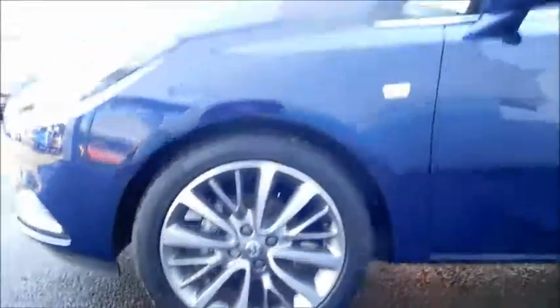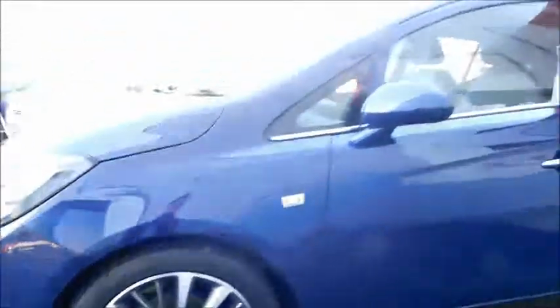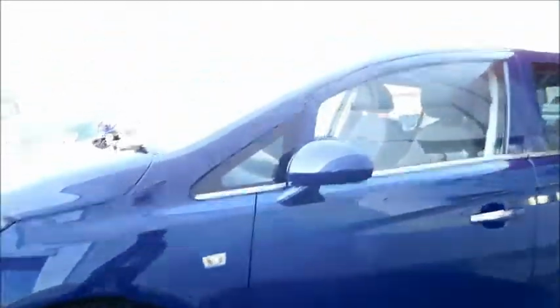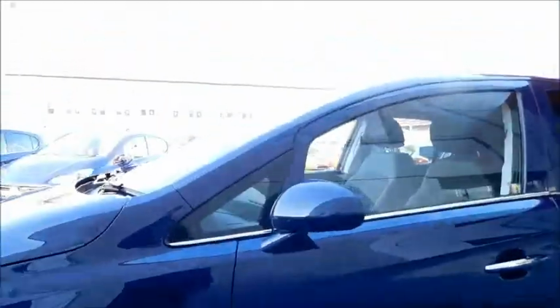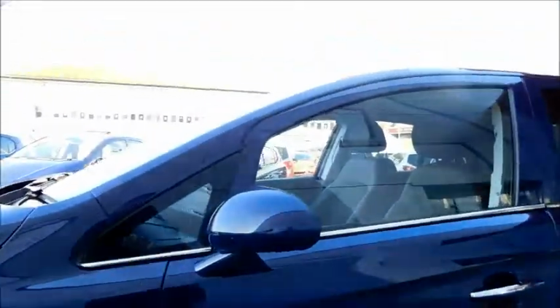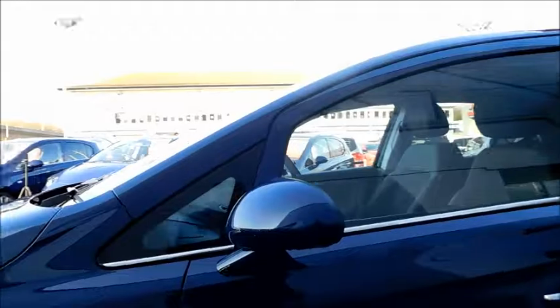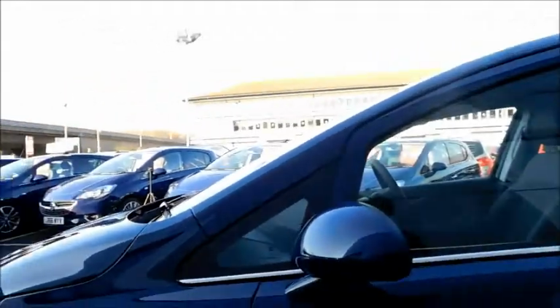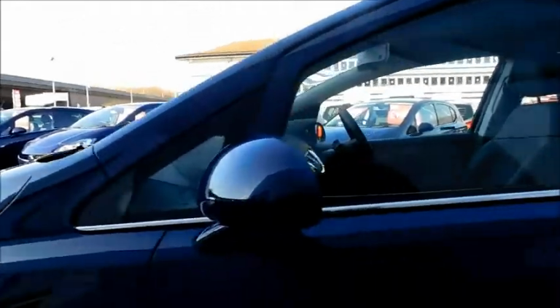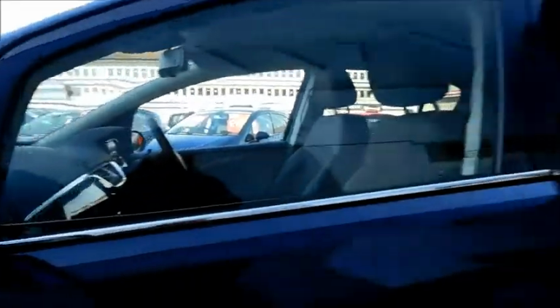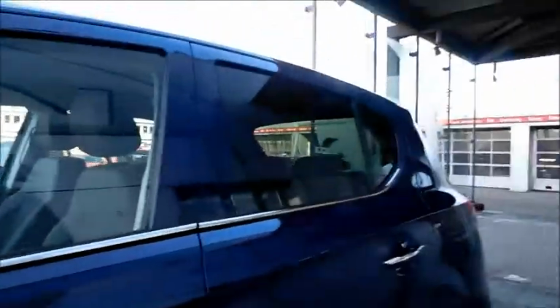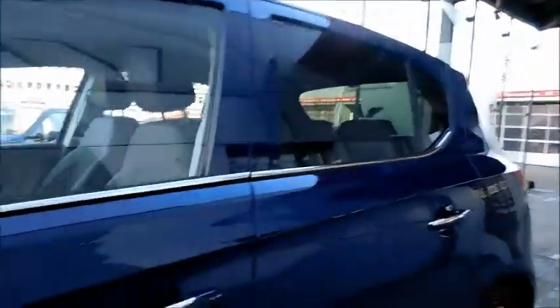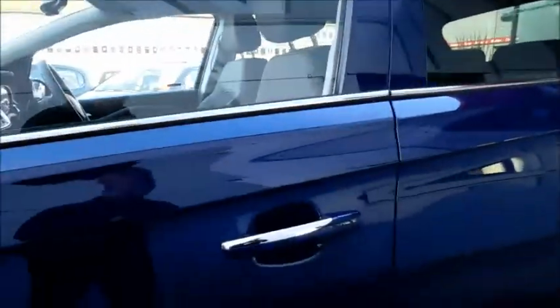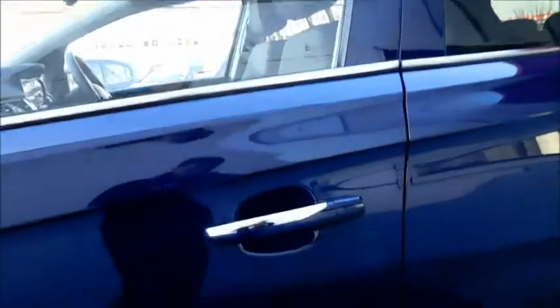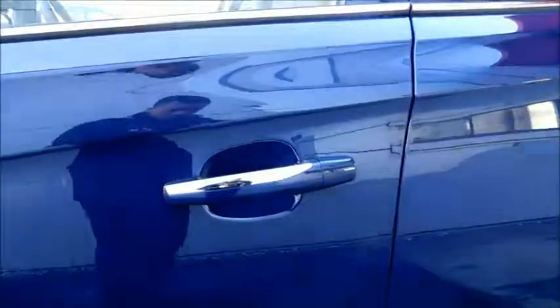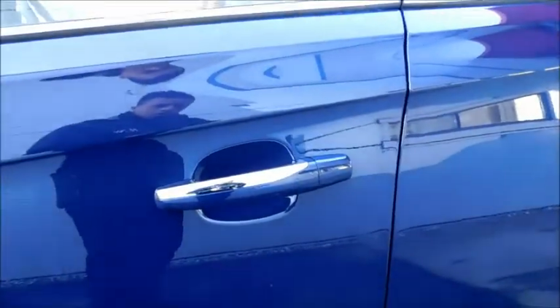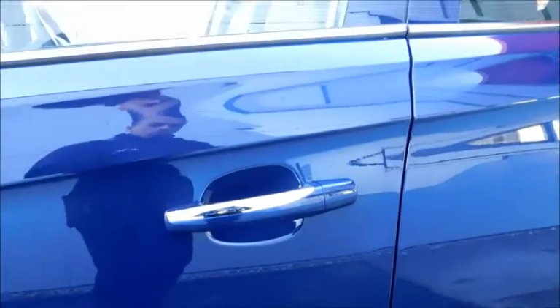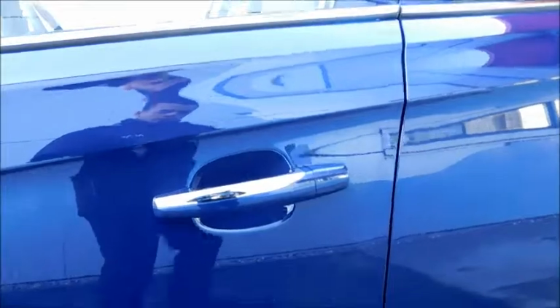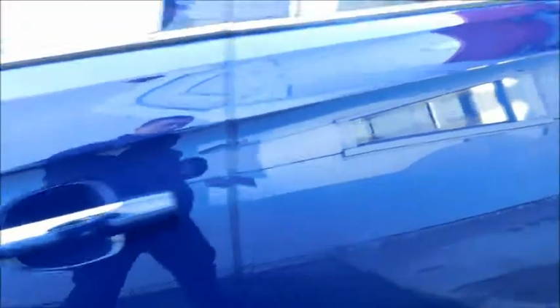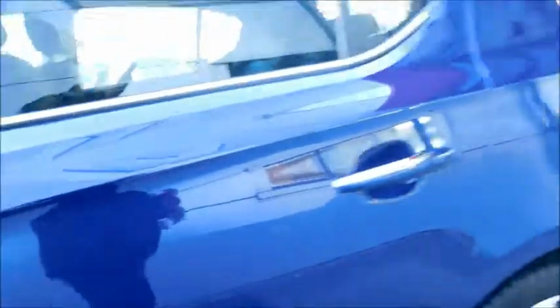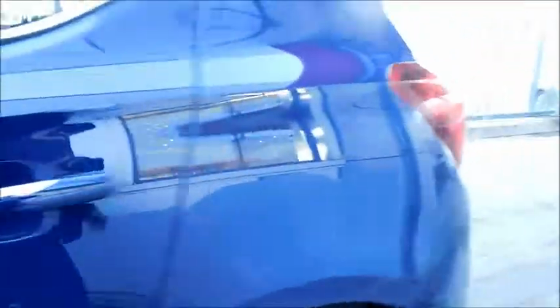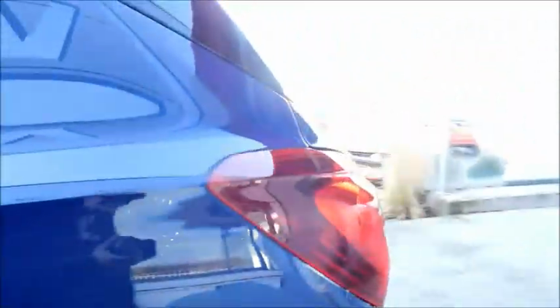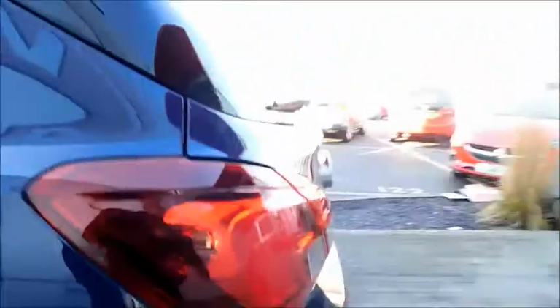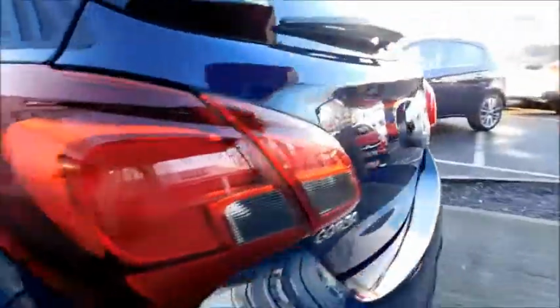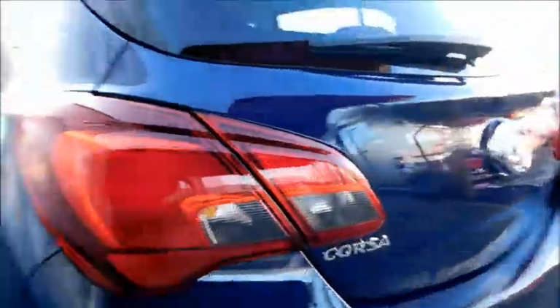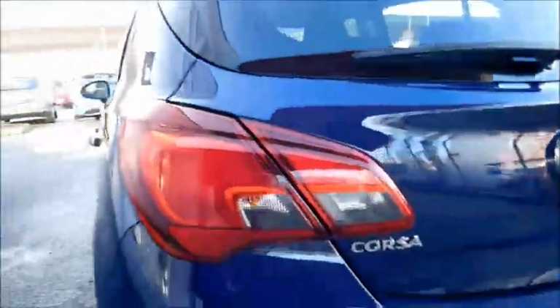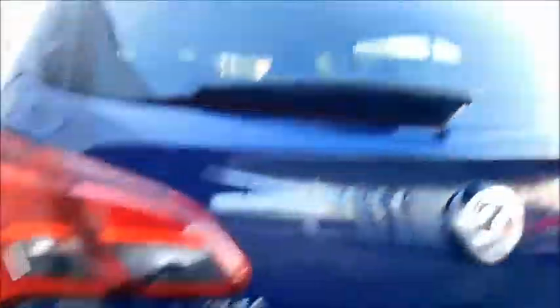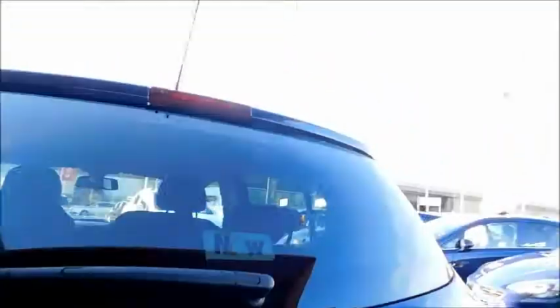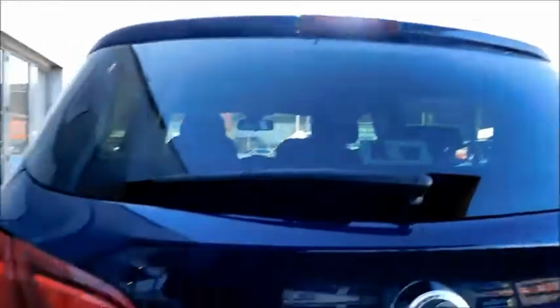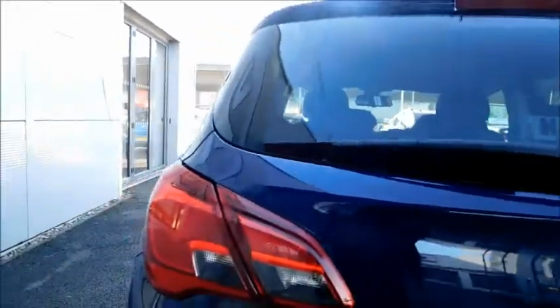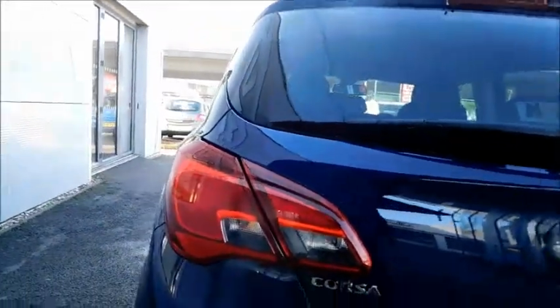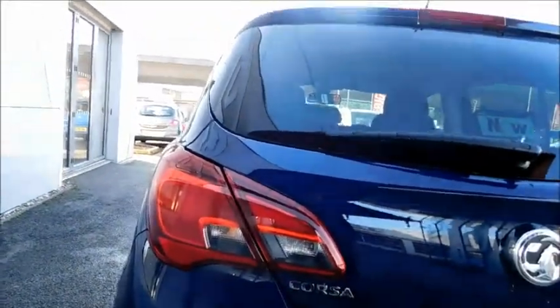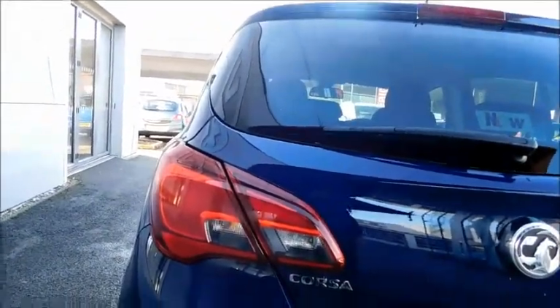This car also features colour-coded door mirror covers and chrome lining running across the windows. As we come to the rear, you'll also notice the distinctive Corsa rear lights, higher brake light, and rear lights that also feature rear fog lights.